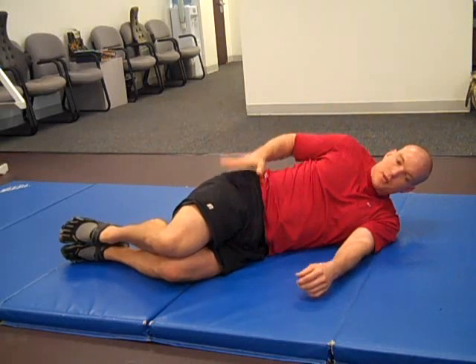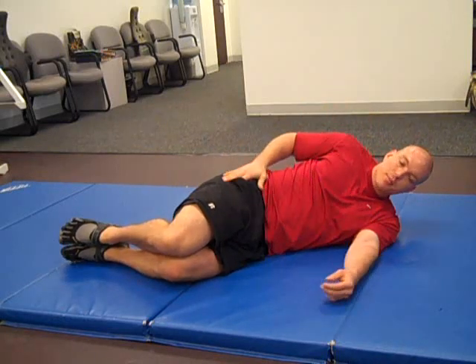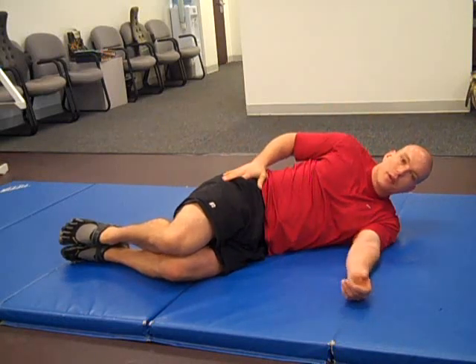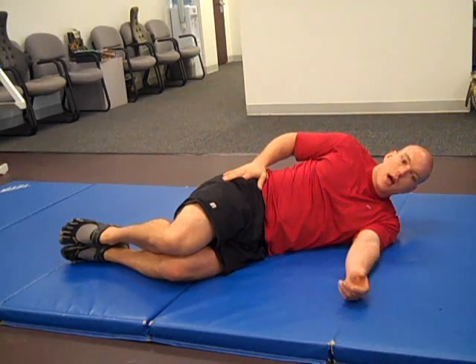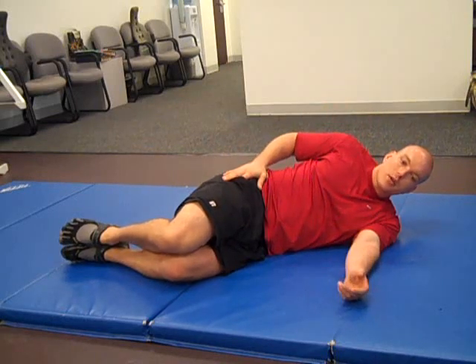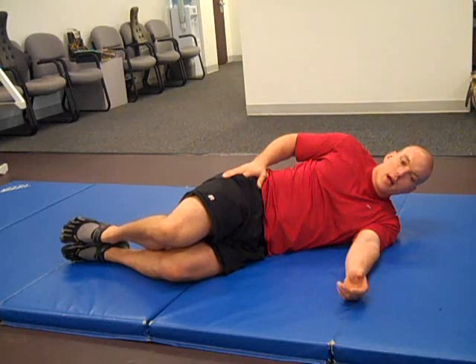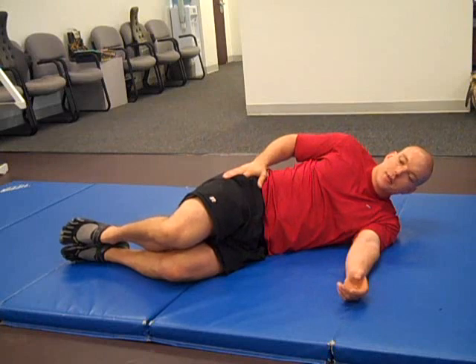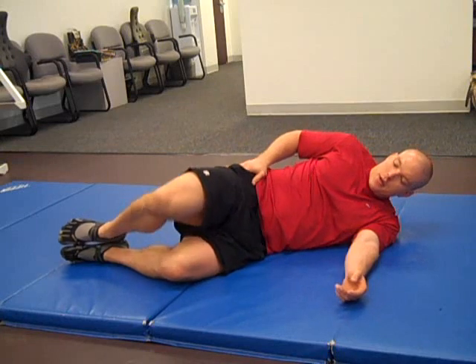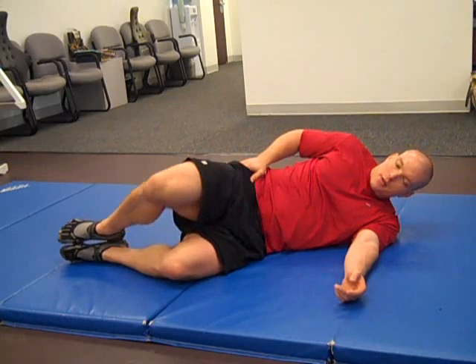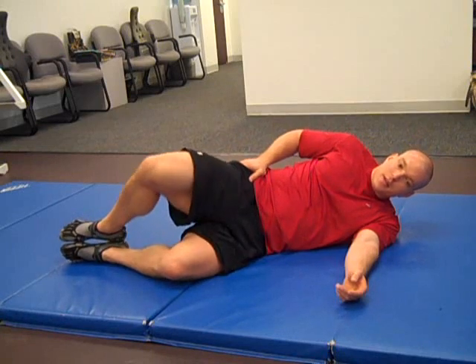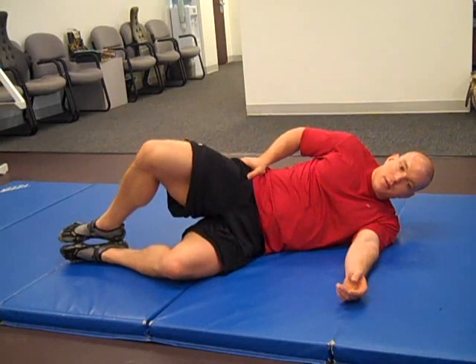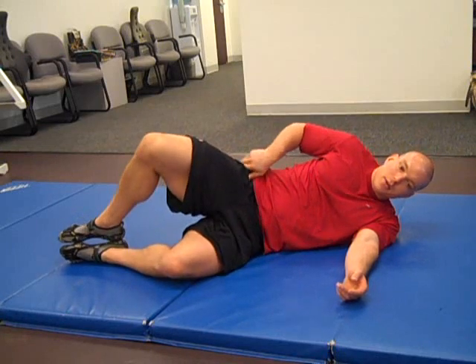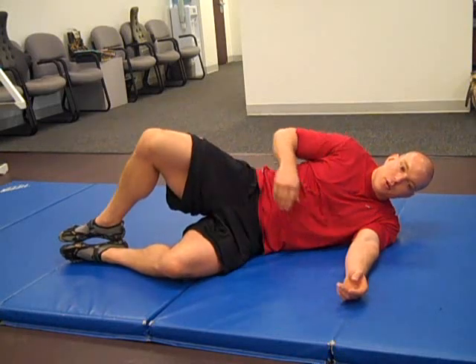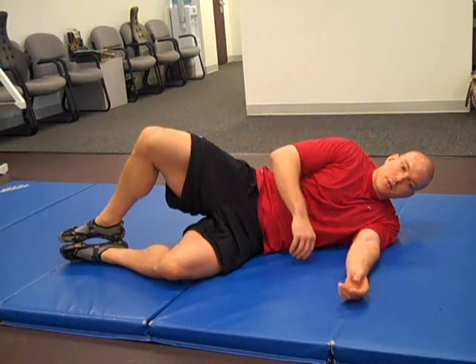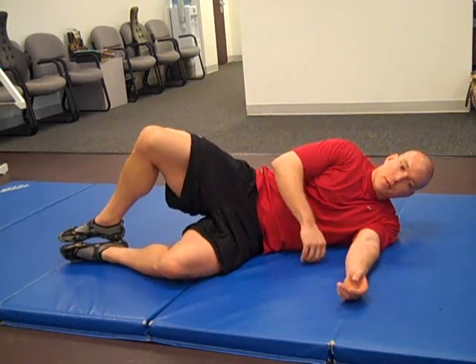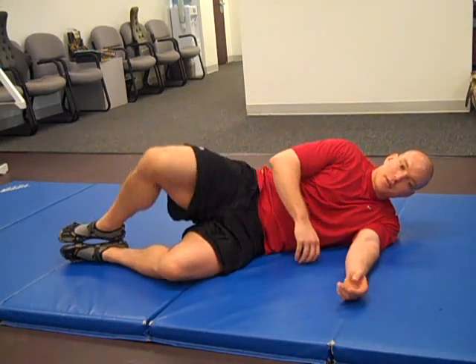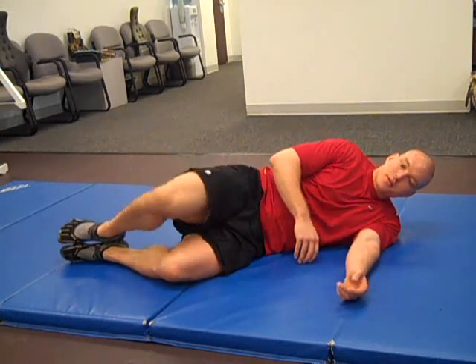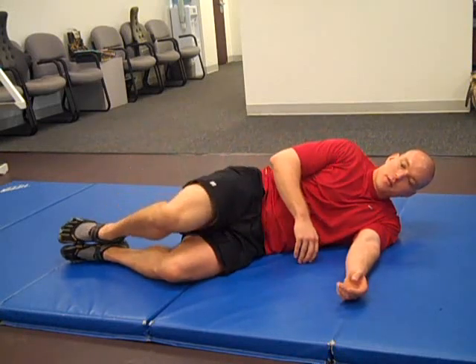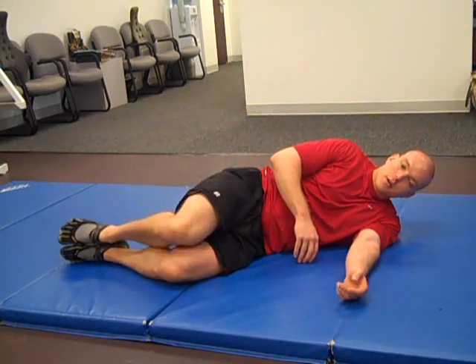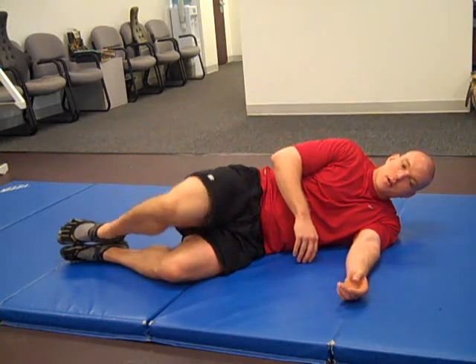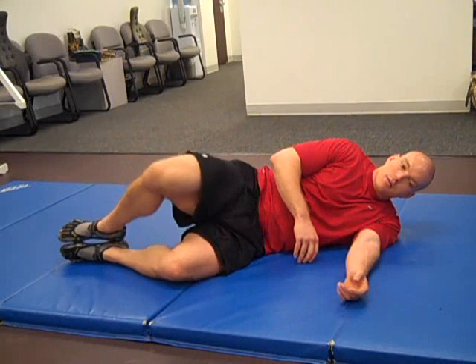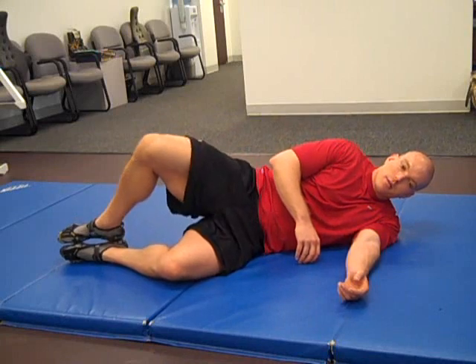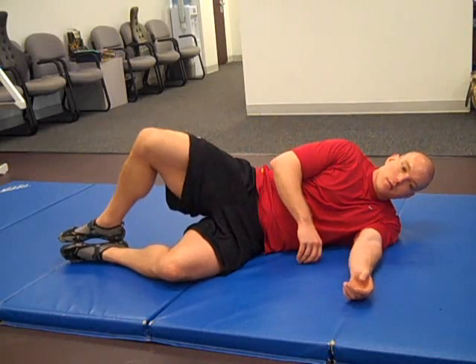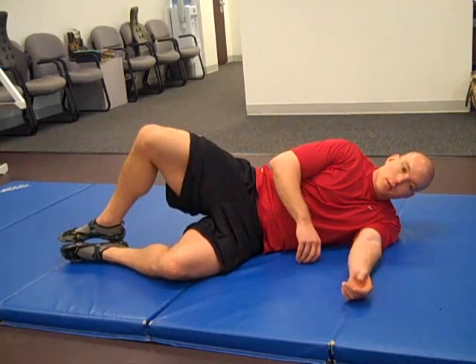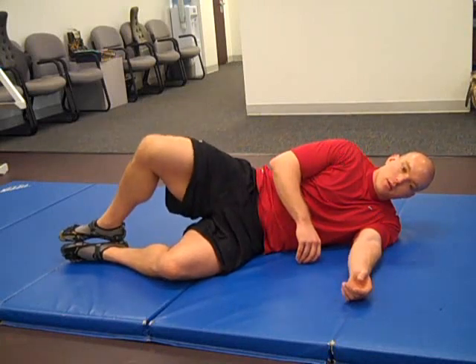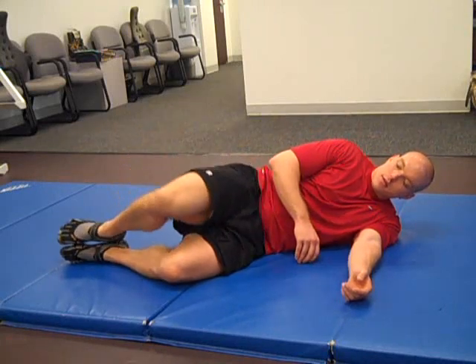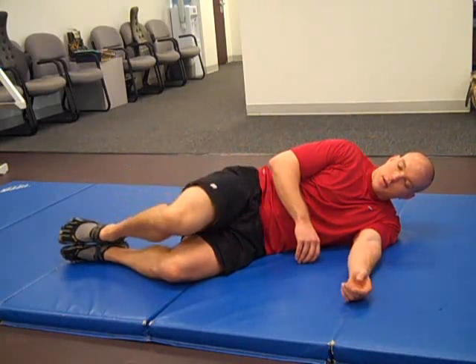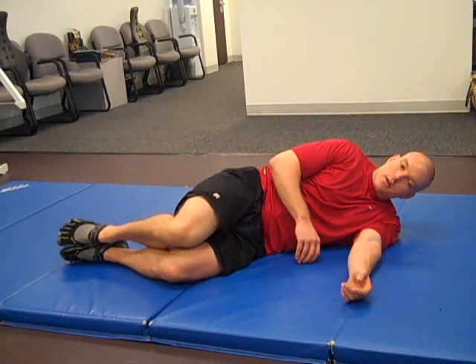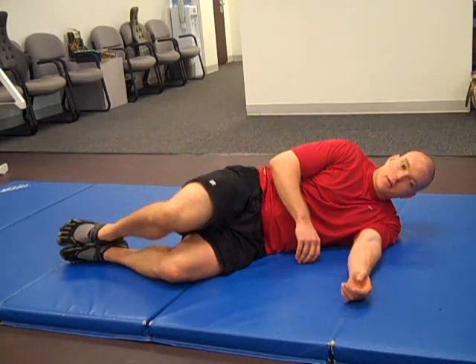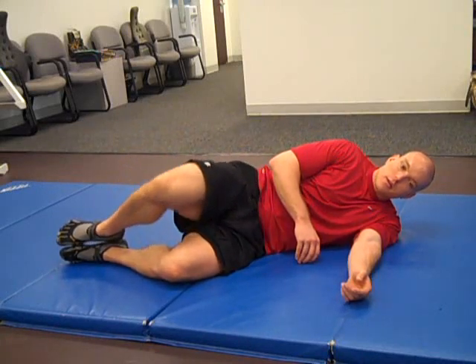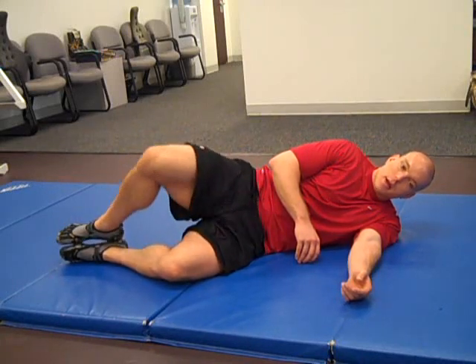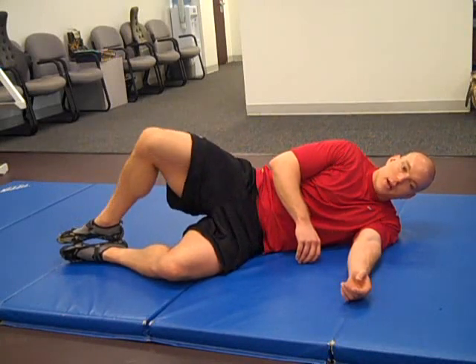Keeping your hip on its side at all times, and feet together, you're going to do ten repetitions of this clam exercise.